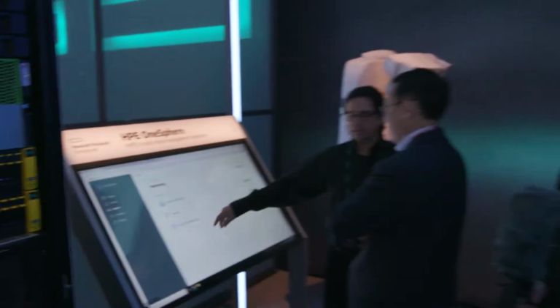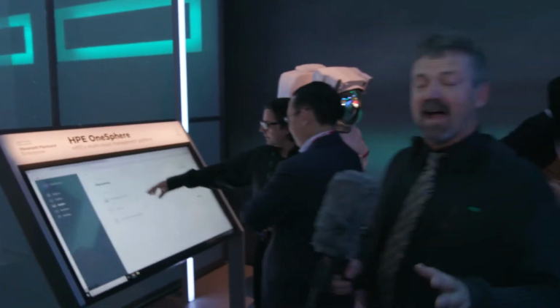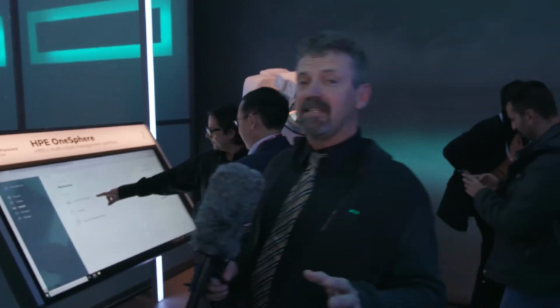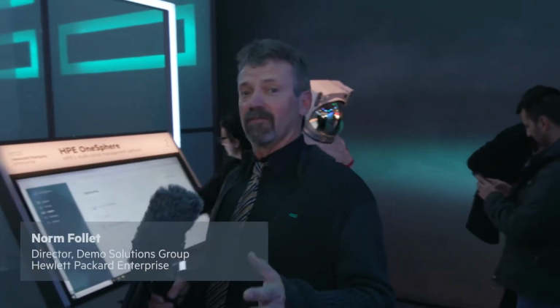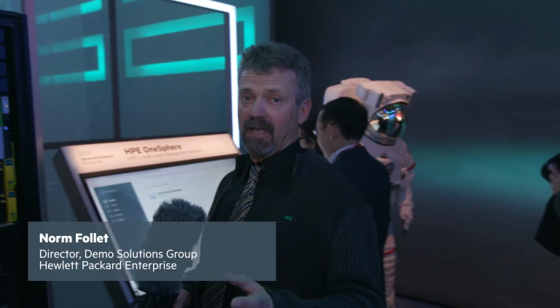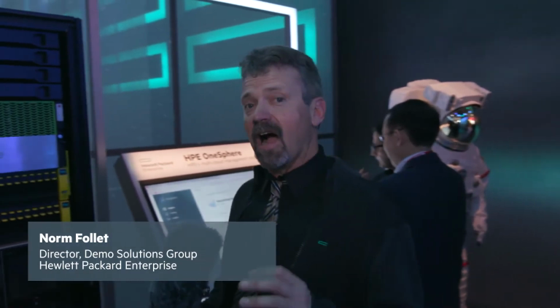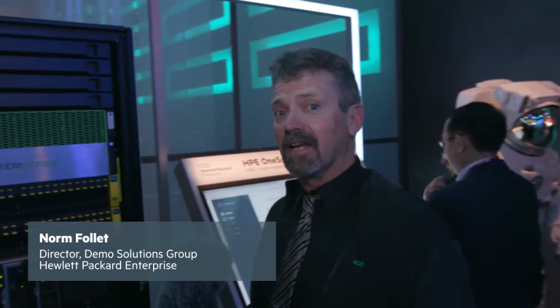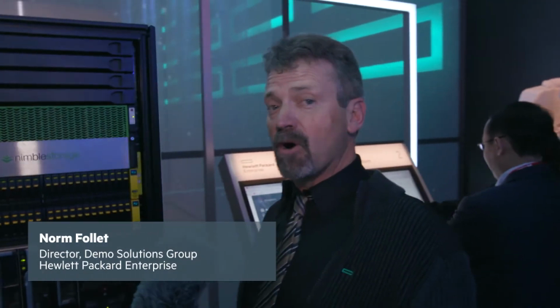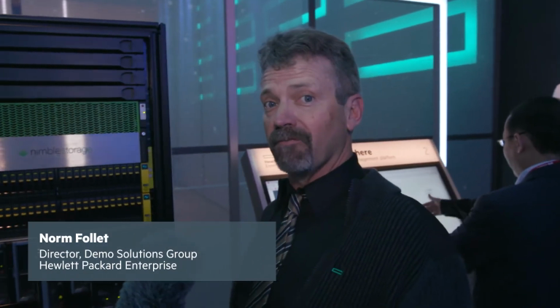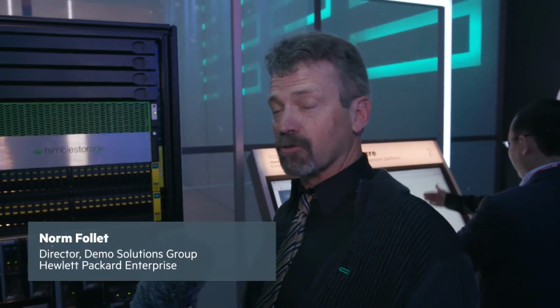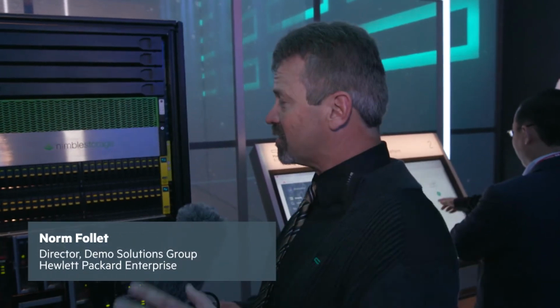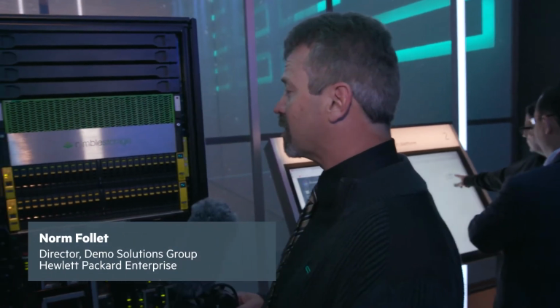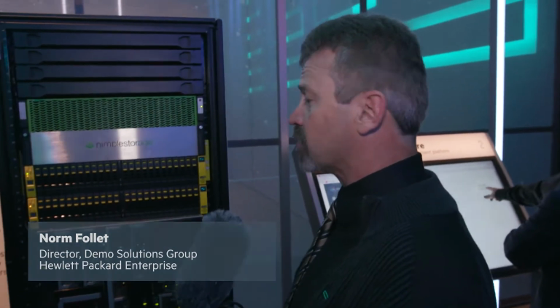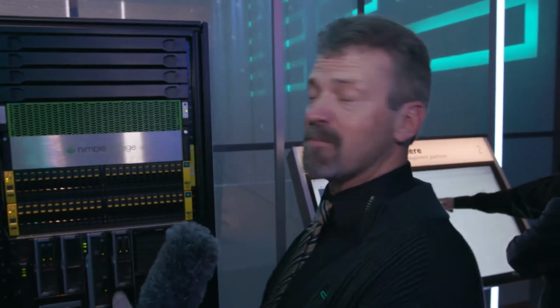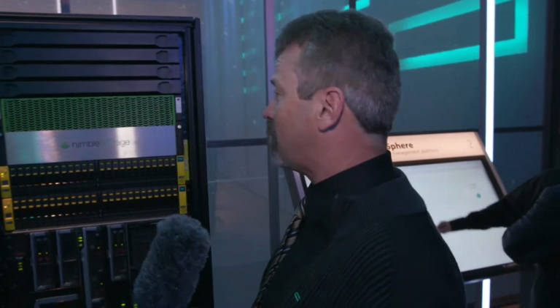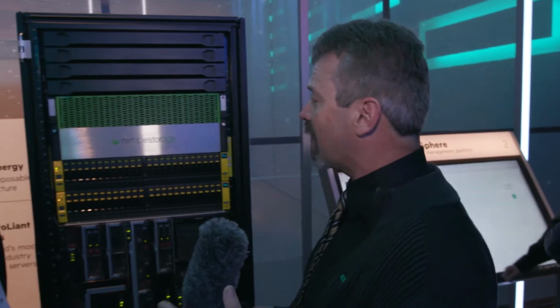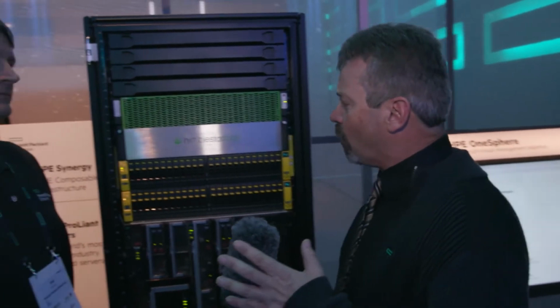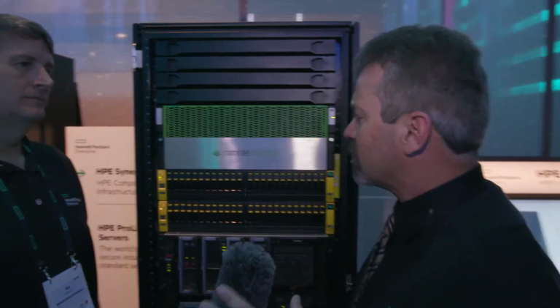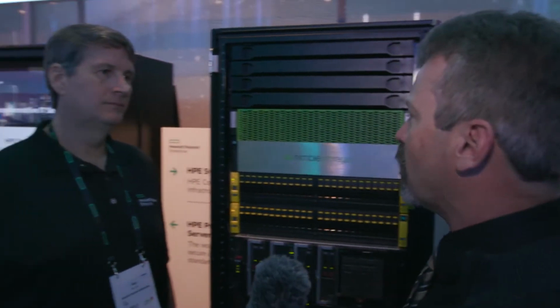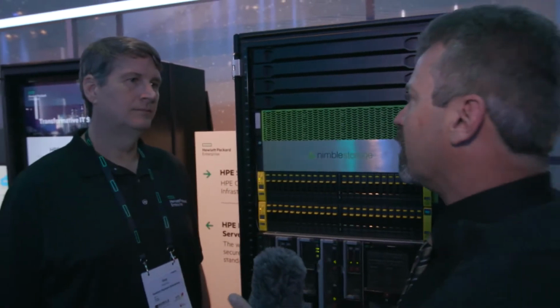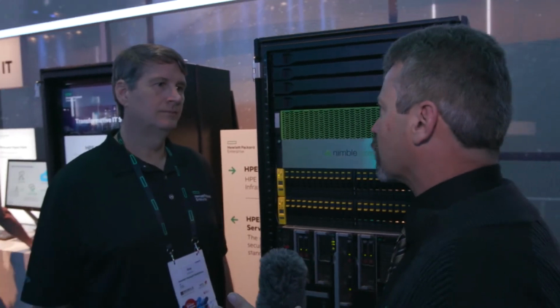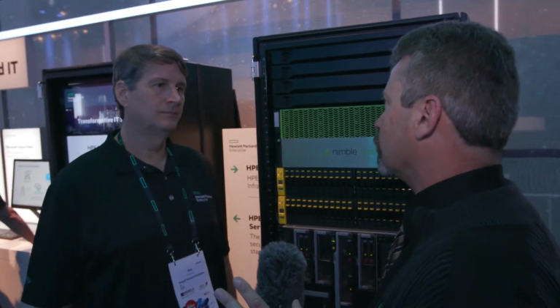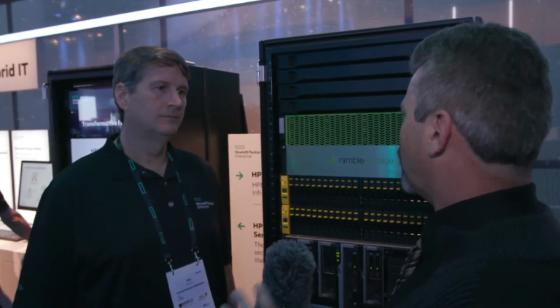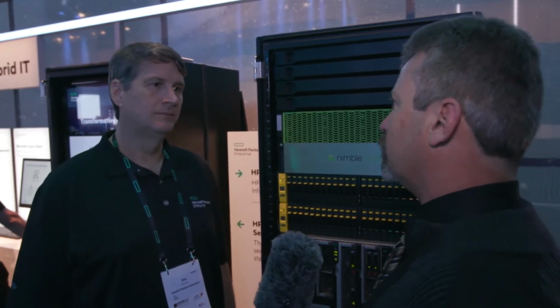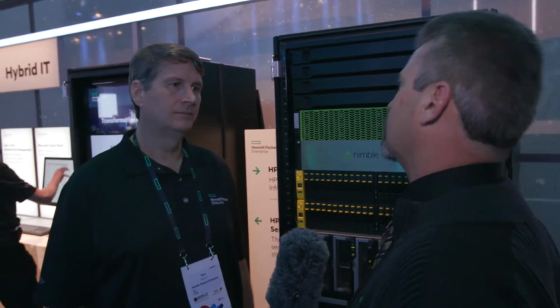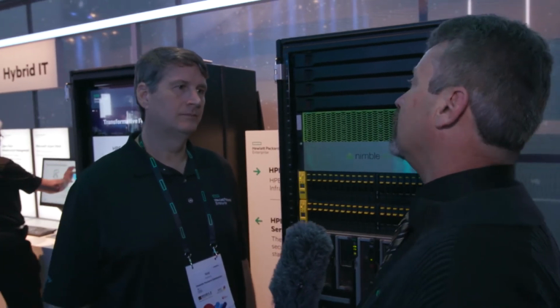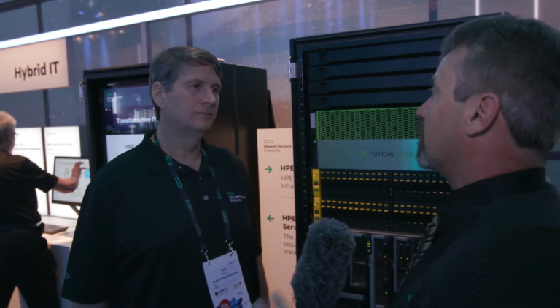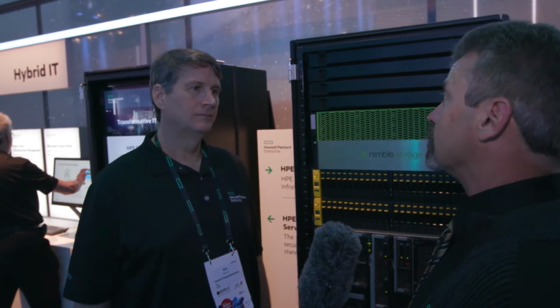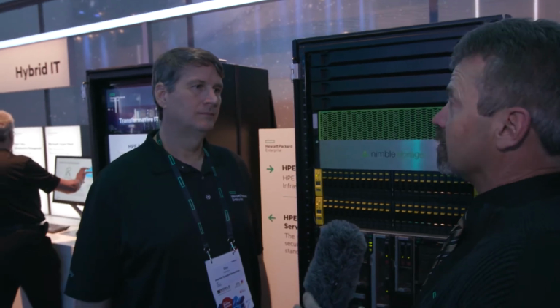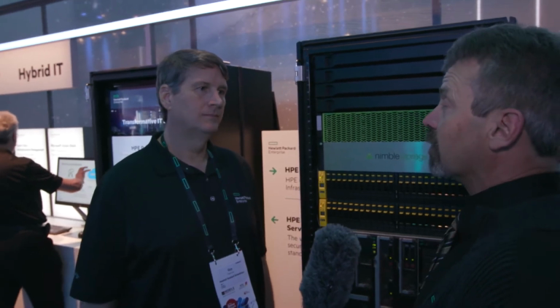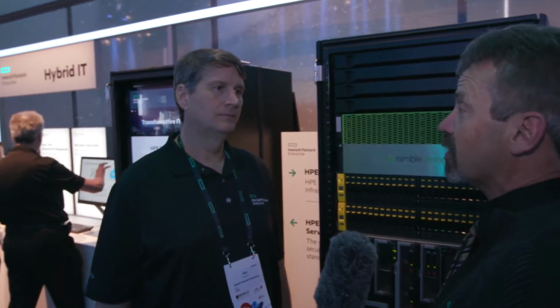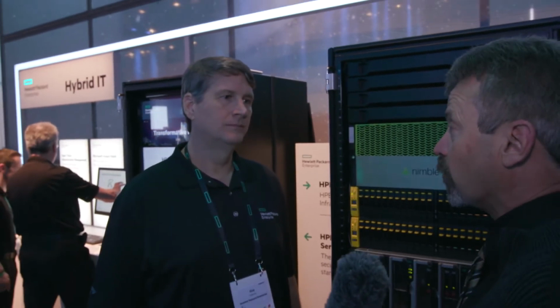In the hybrid IT area of our showcase, we're highlighting our composable infrastructure systems and storage. I'm joined by Mr. Guy Patrick. Guy, why does our composable infrastructure solution fundamentally change the game when it comes to system configuration and deployment?